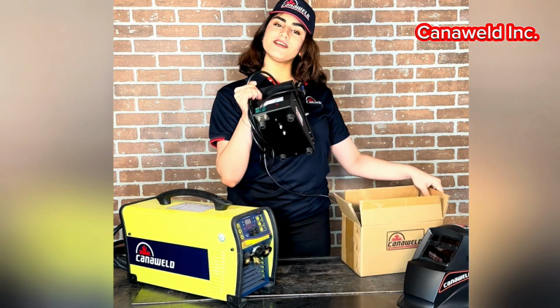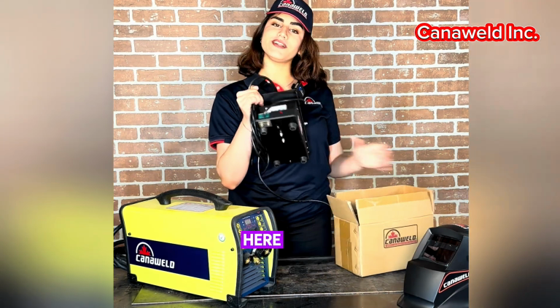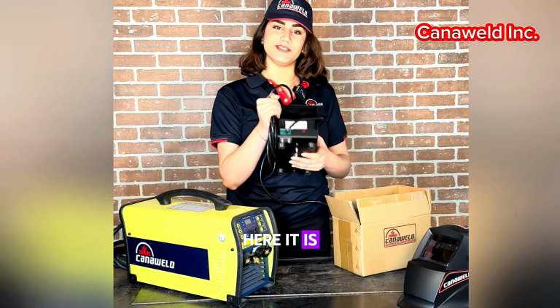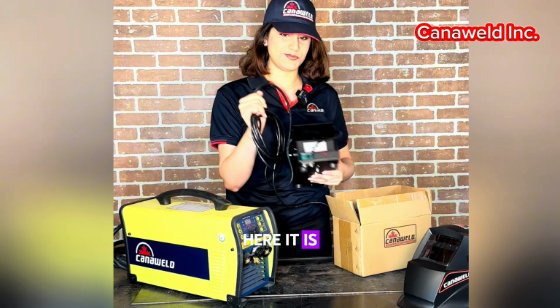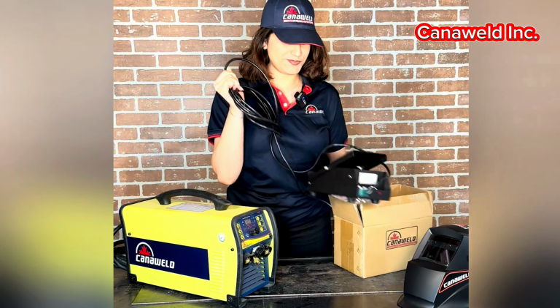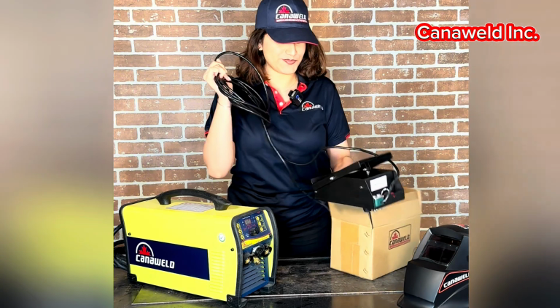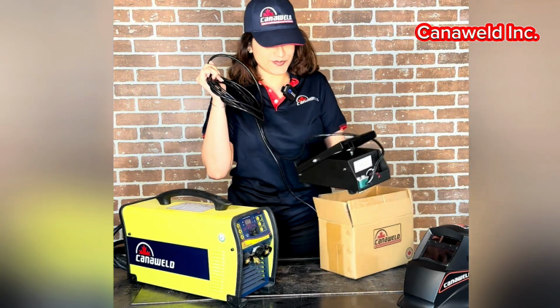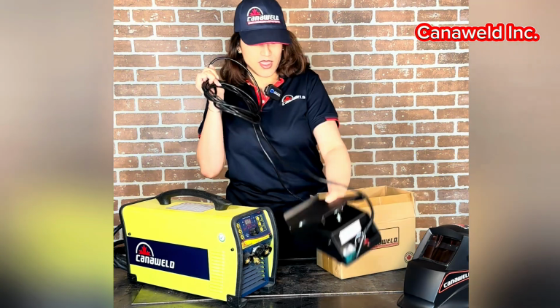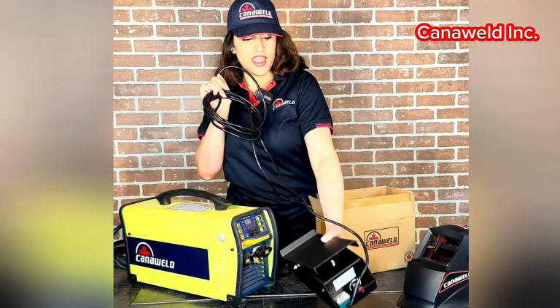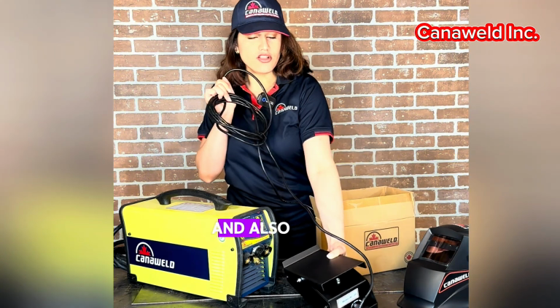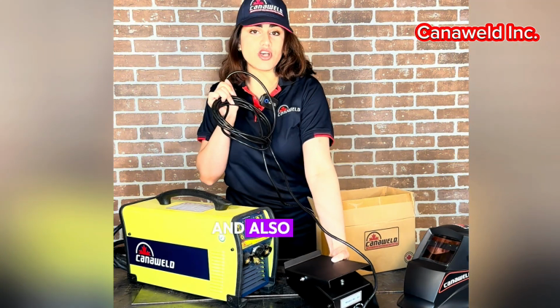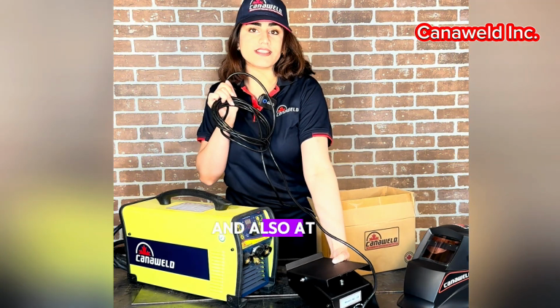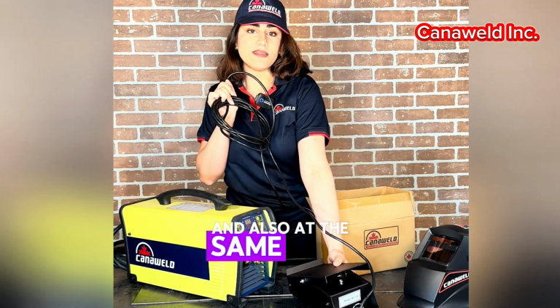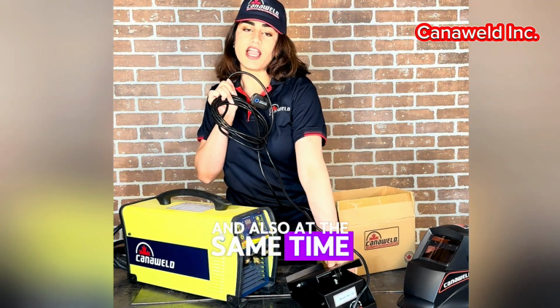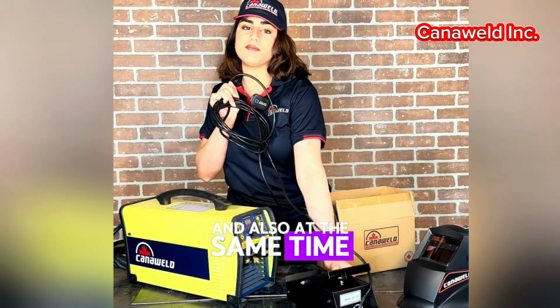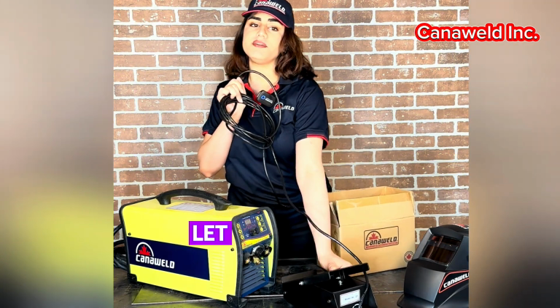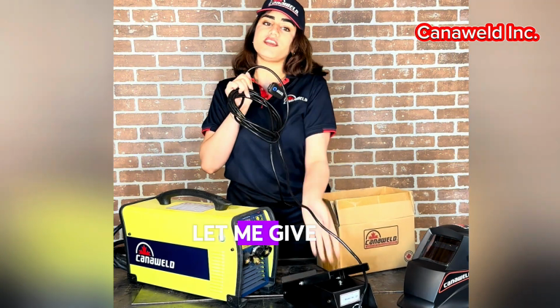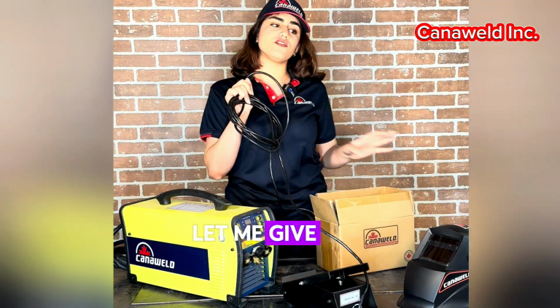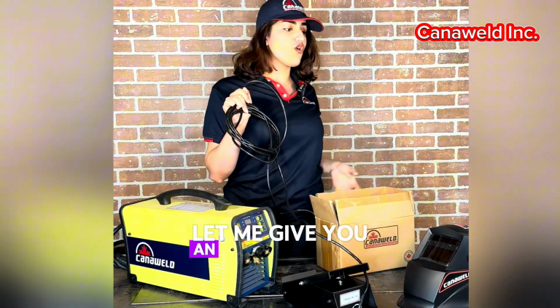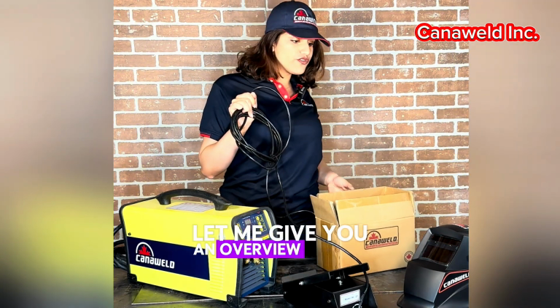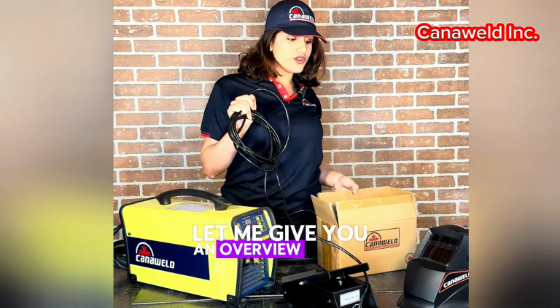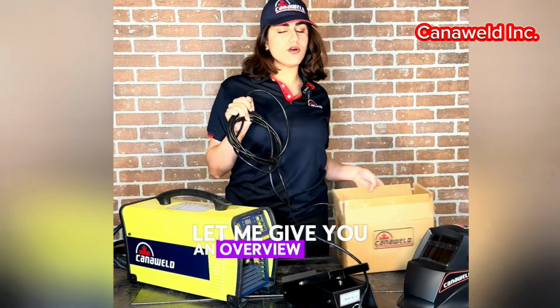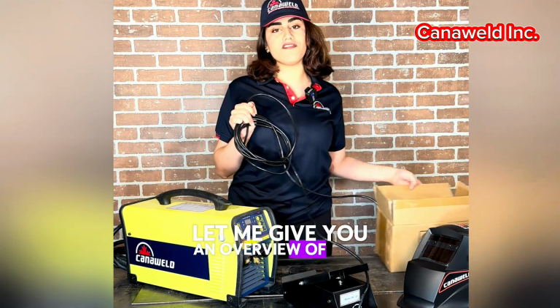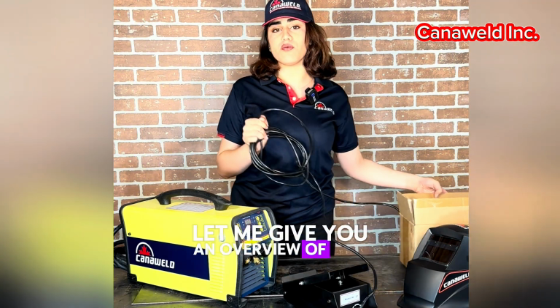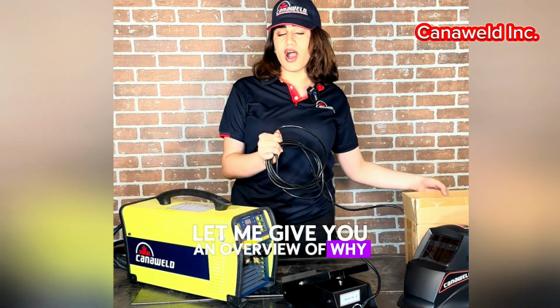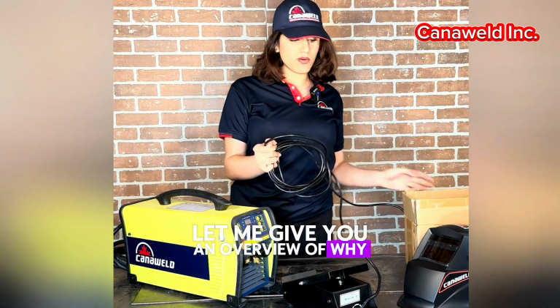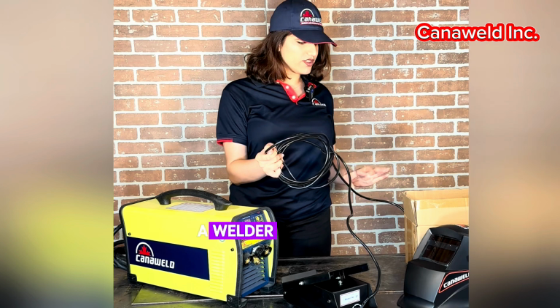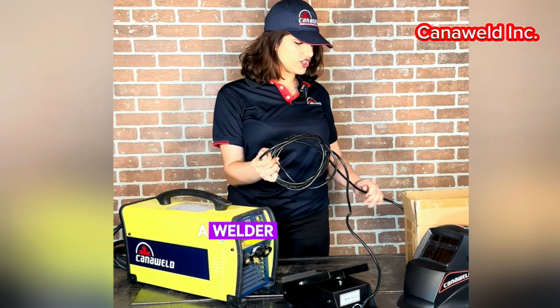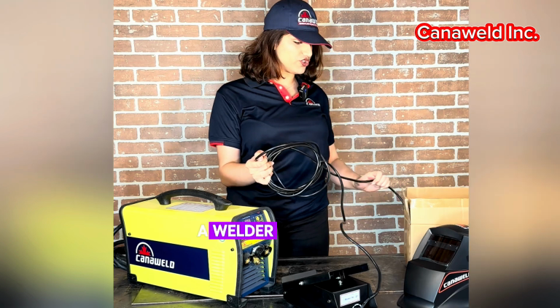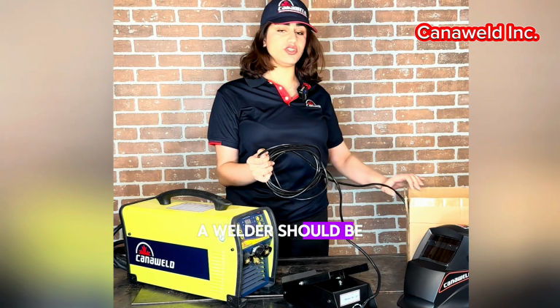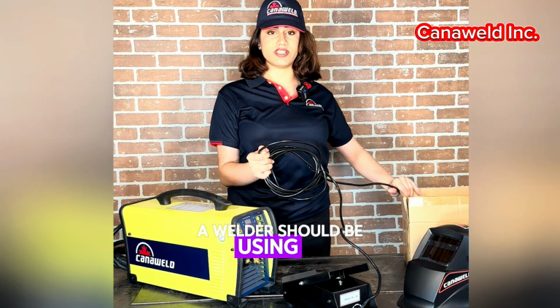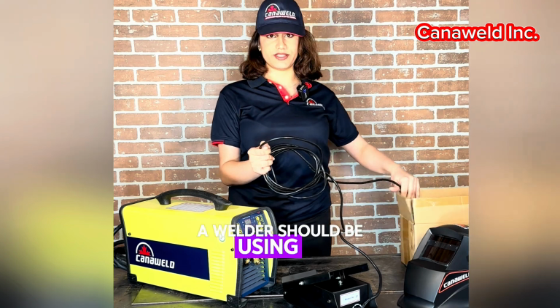Here it is. And at the same time, let me give you an overview of why a welder should be using it.